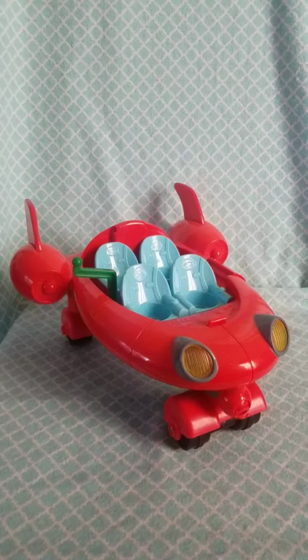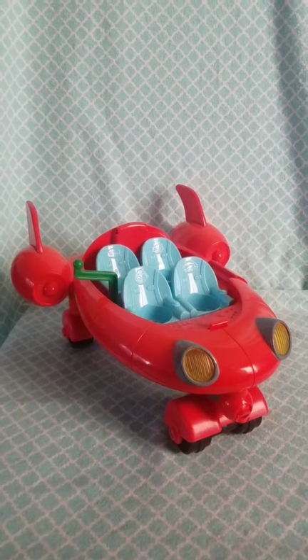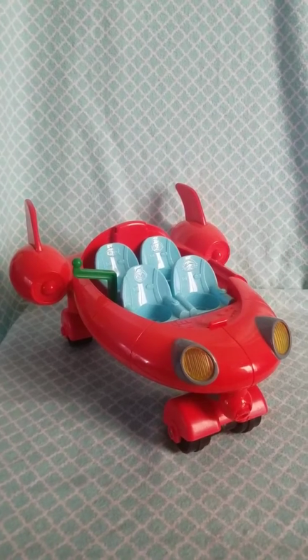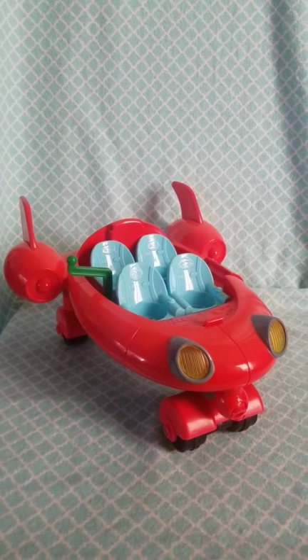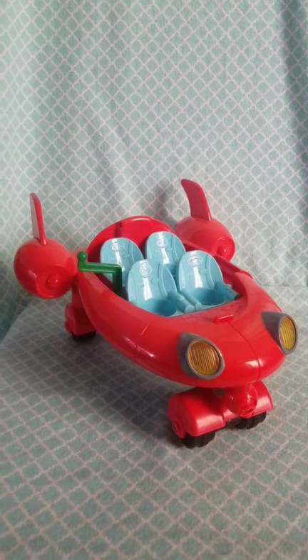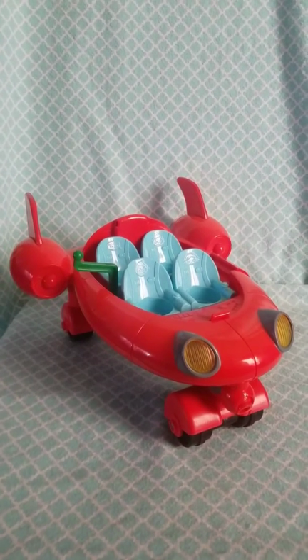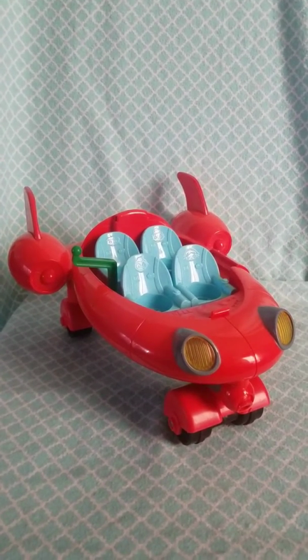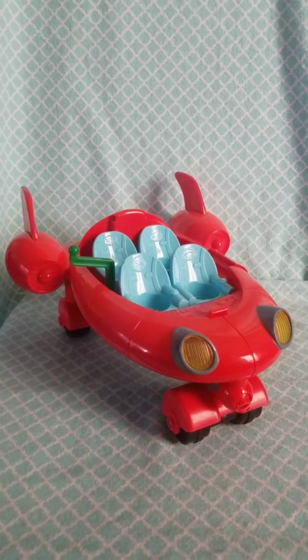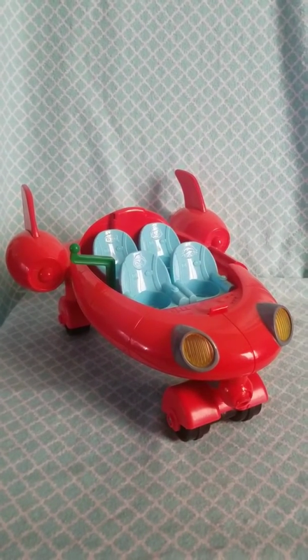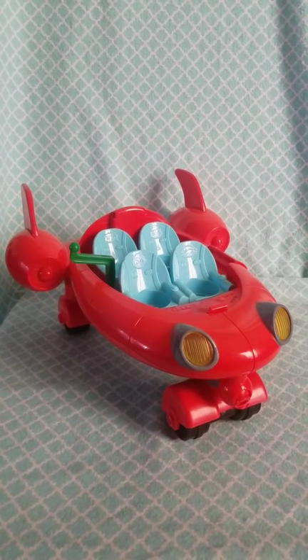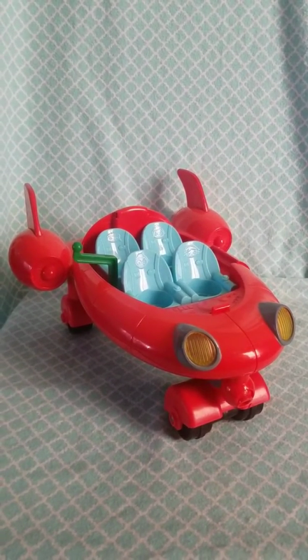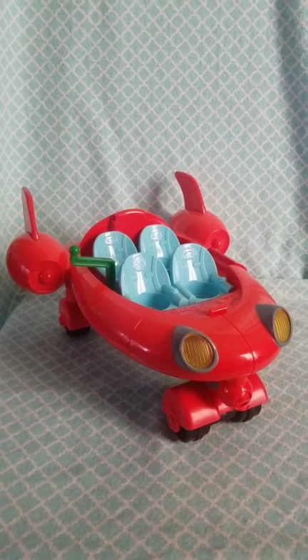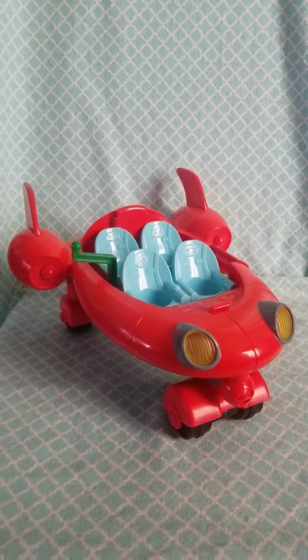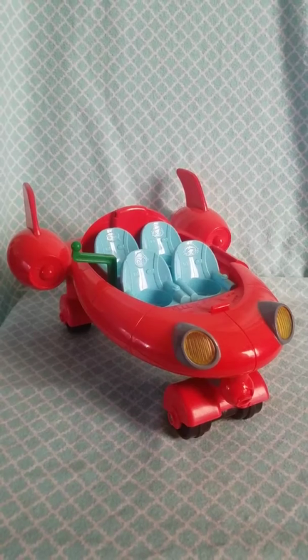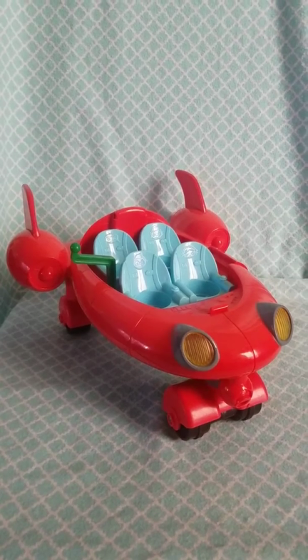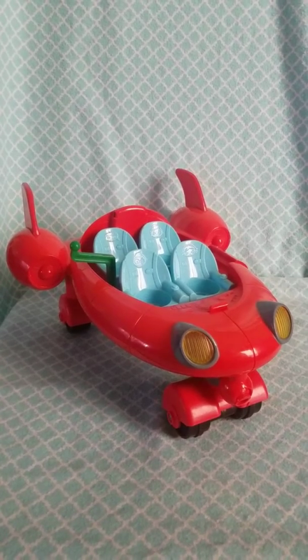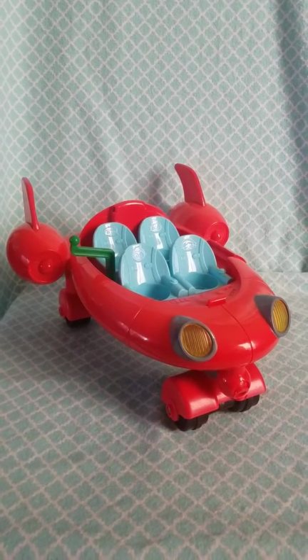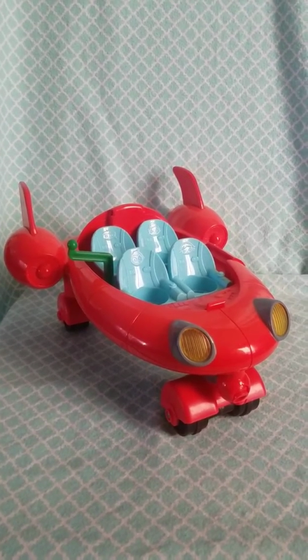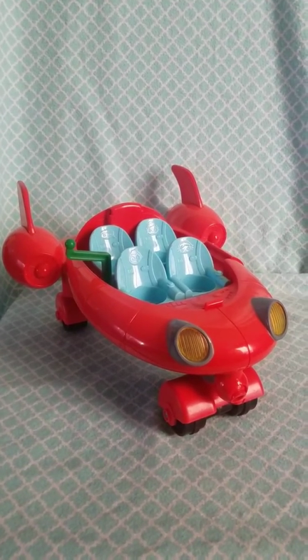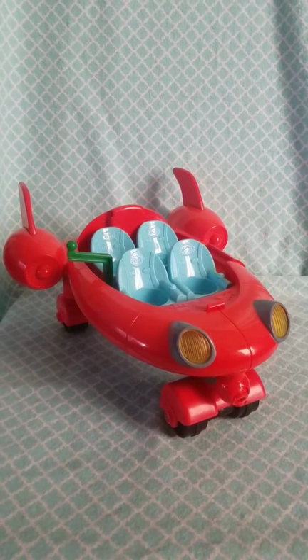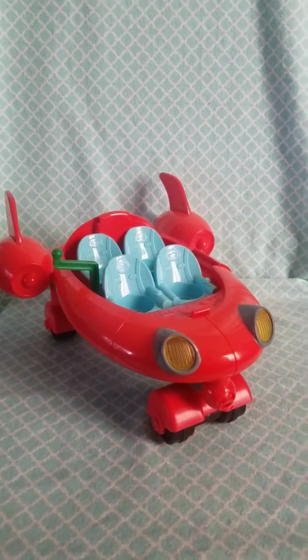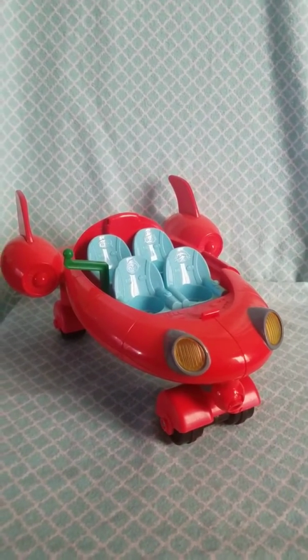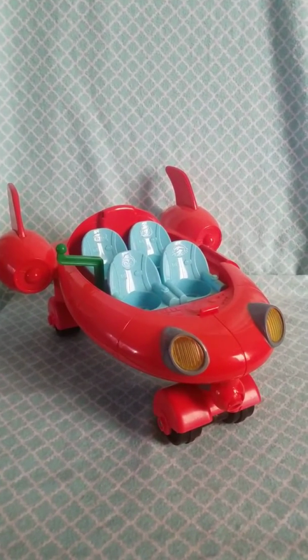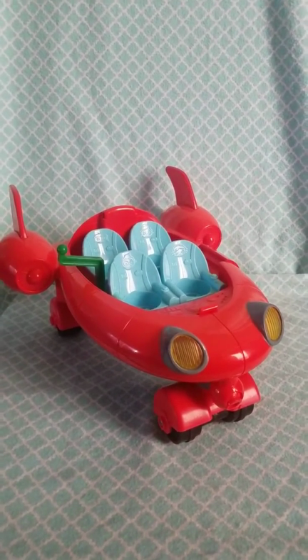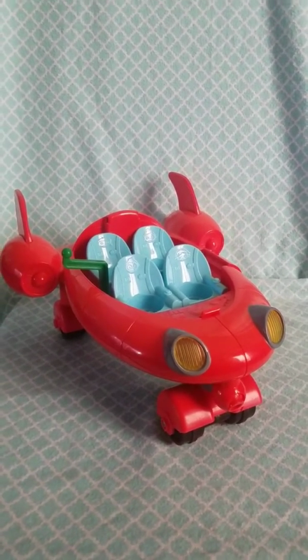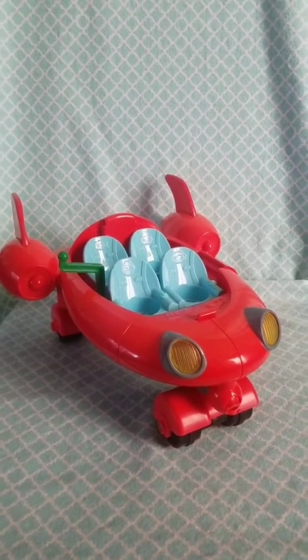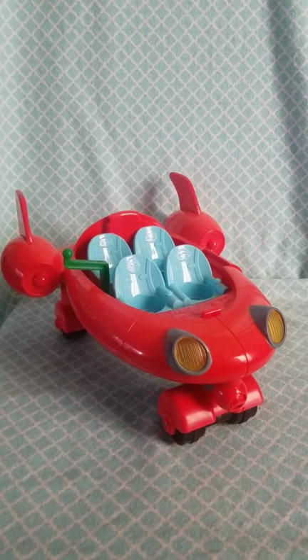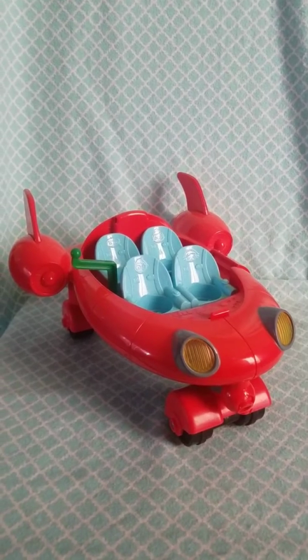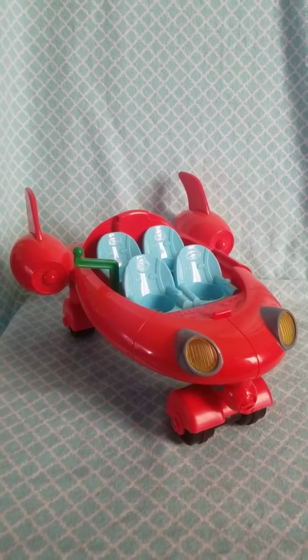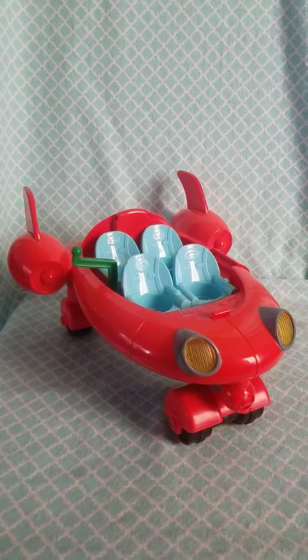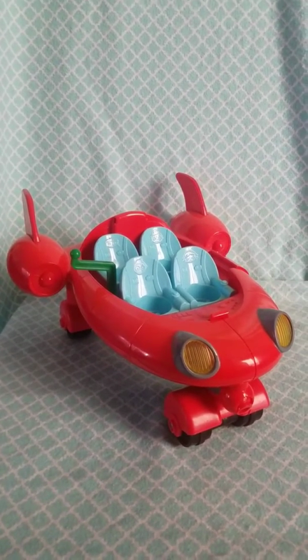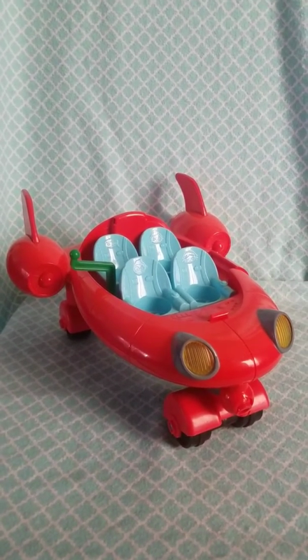Hi guys, thanks for tuning in. Today I have for you this Musical Plane Pat-Pat Rocket from Little Einsteins. It sings, it plays music, and the little lights come on when you roll it.